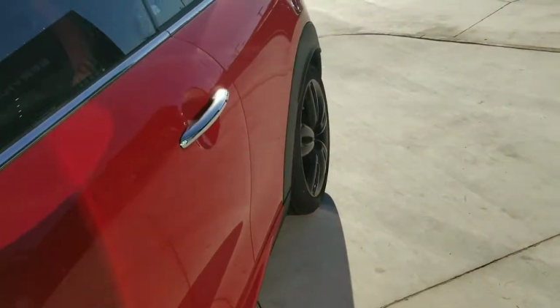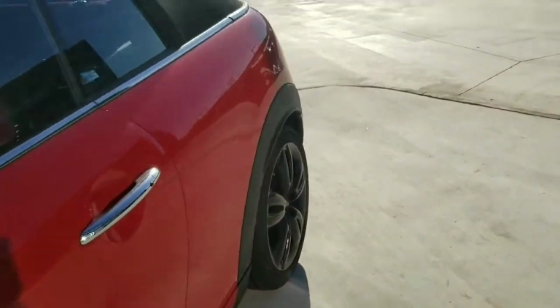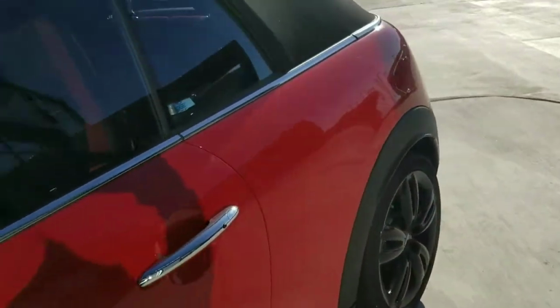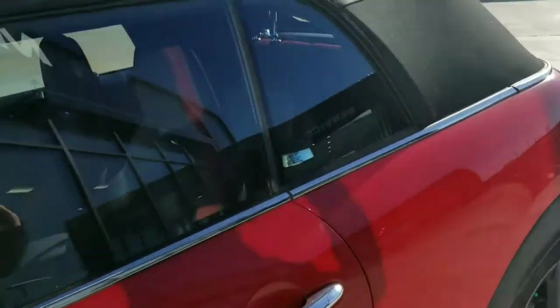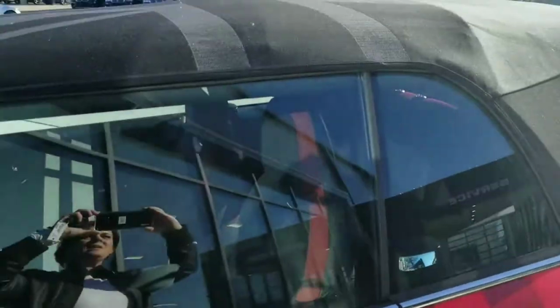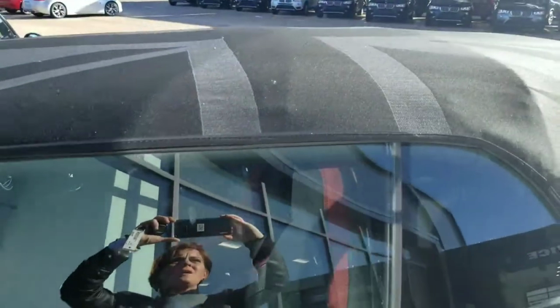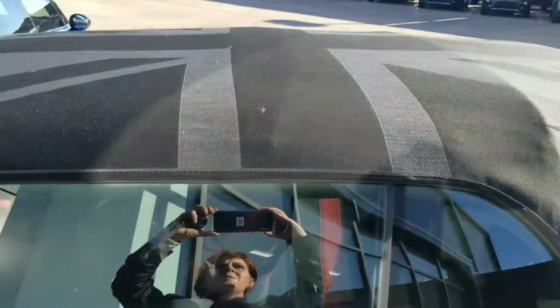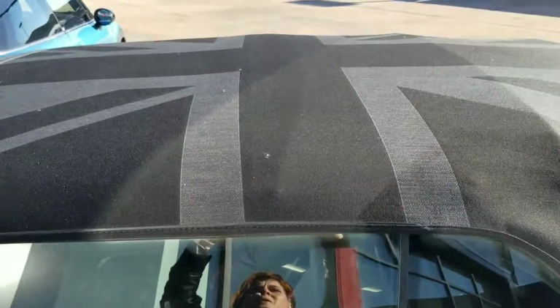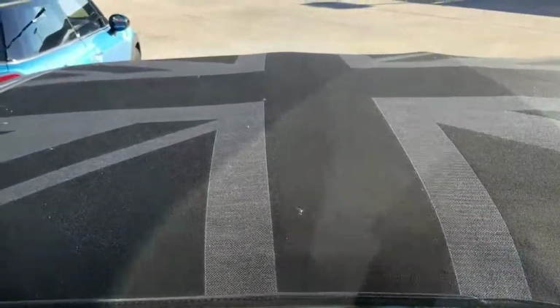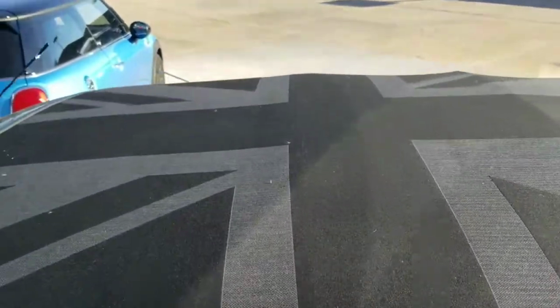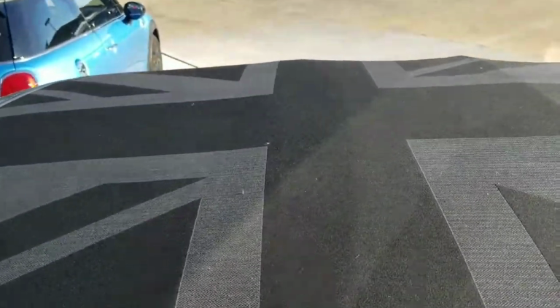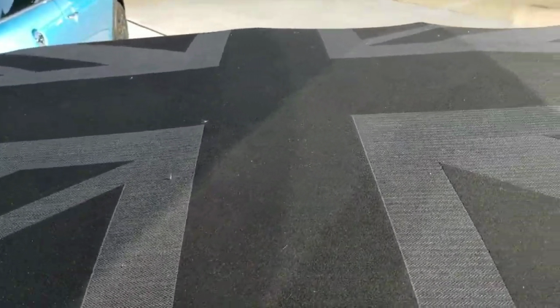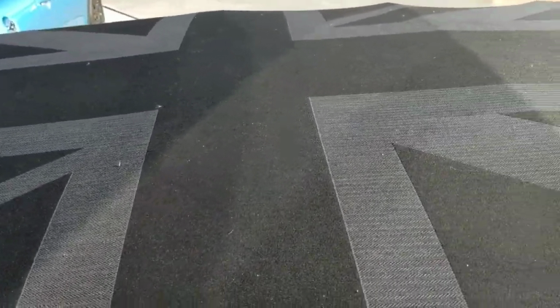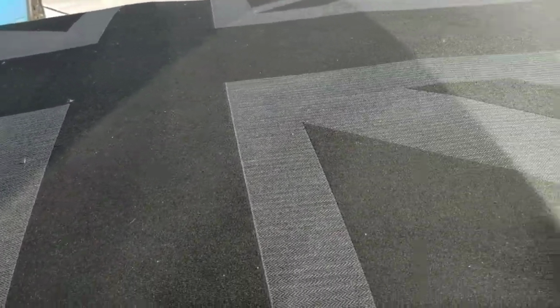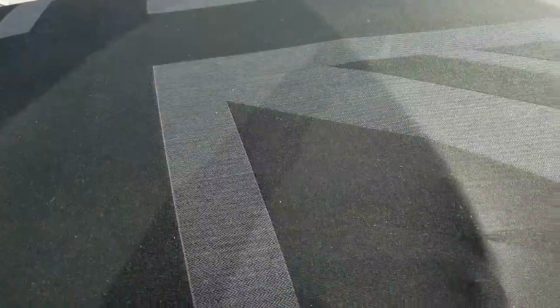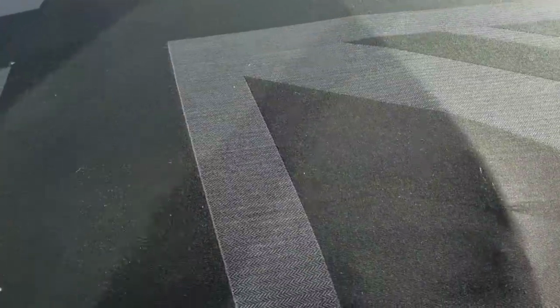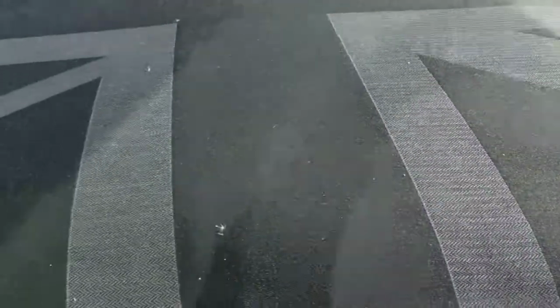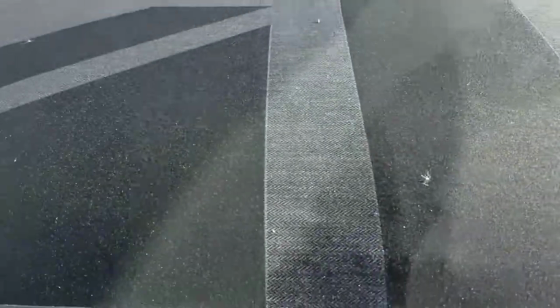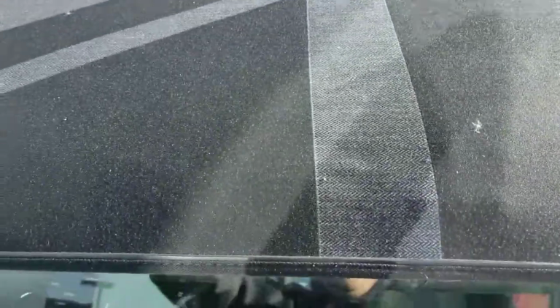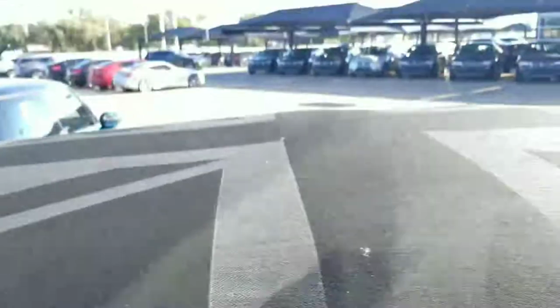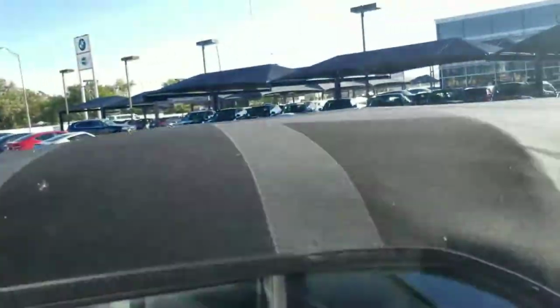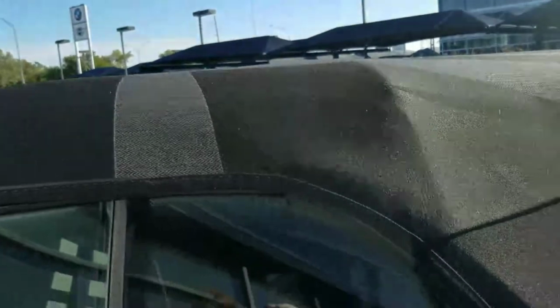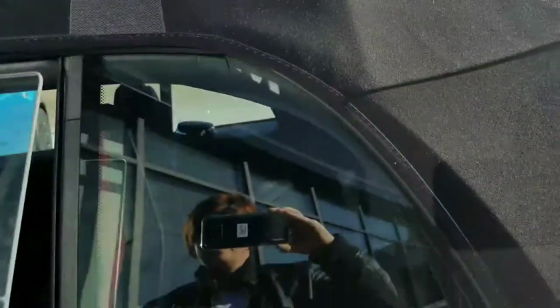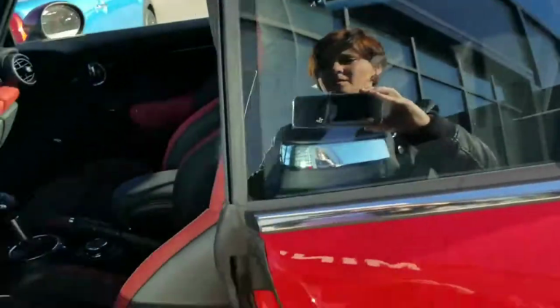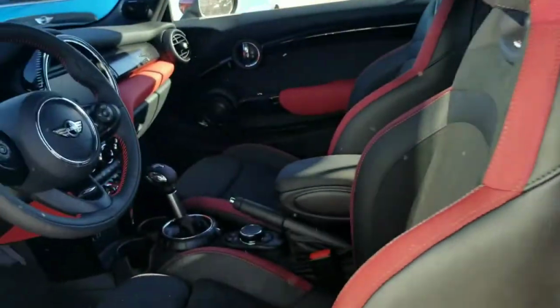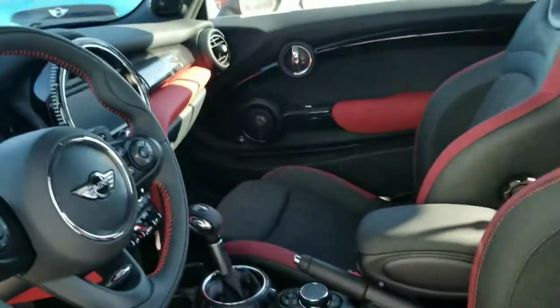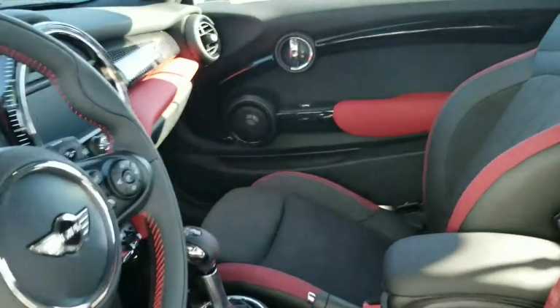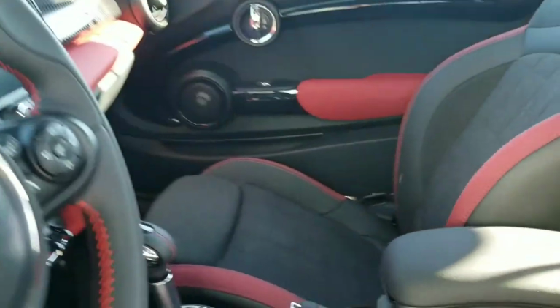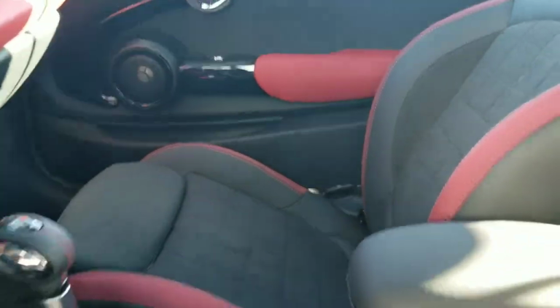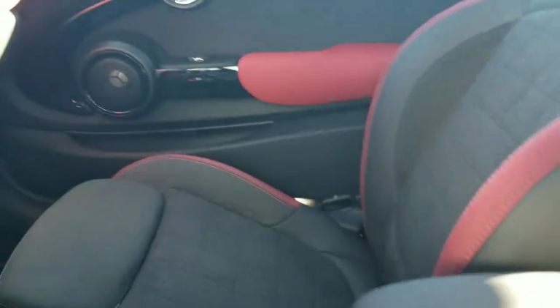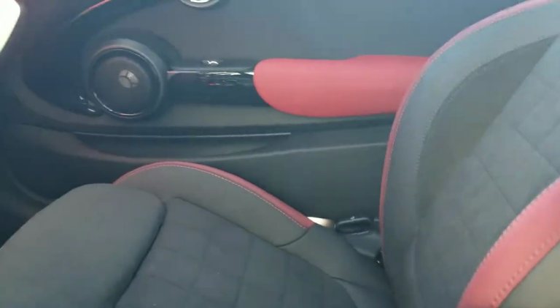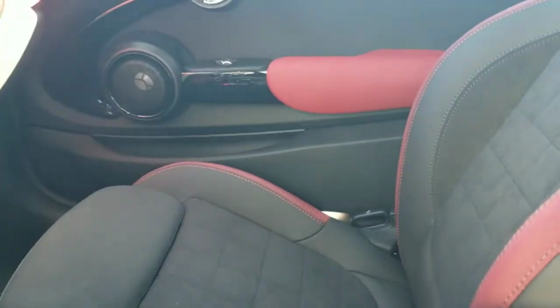Kind of a neat thing with this one is the soft top. Sorry about the train.